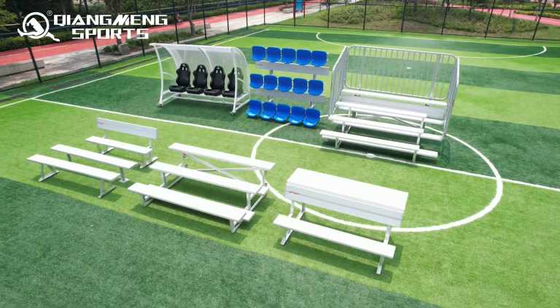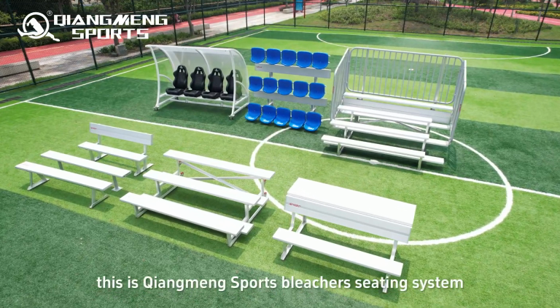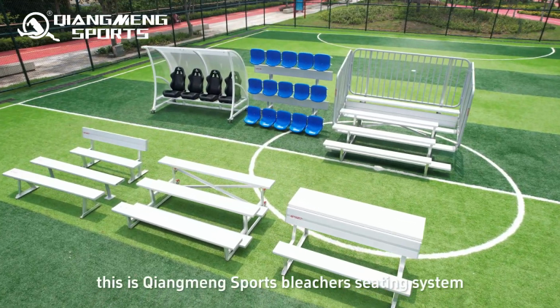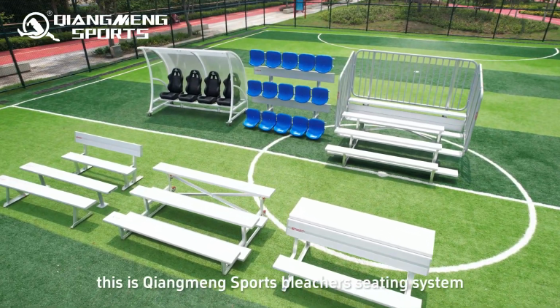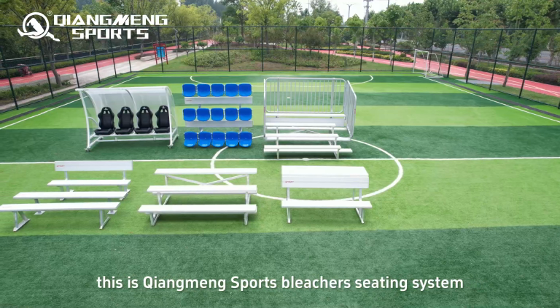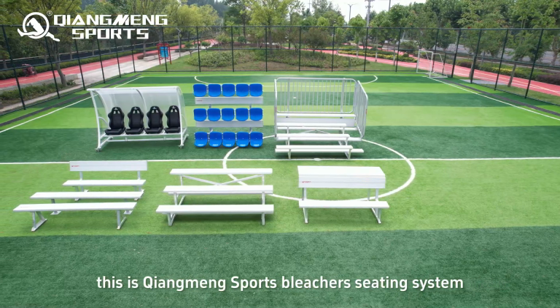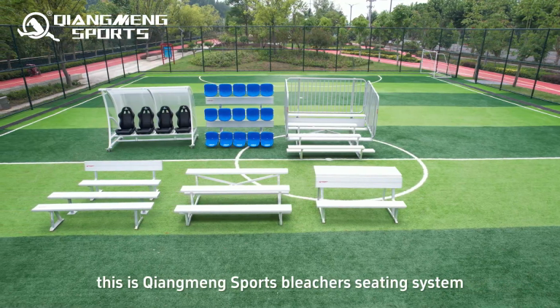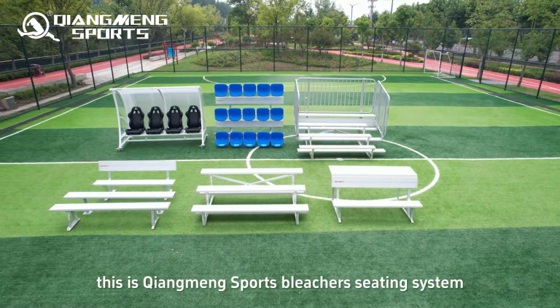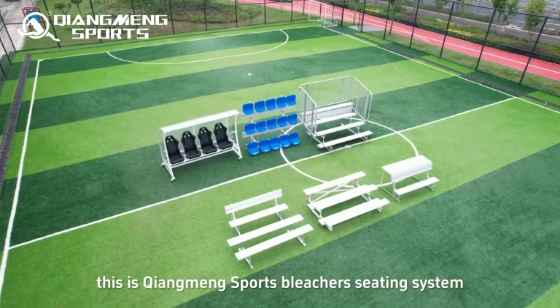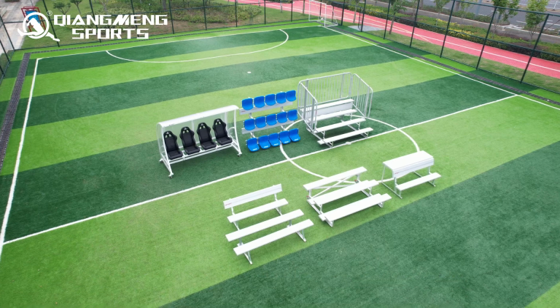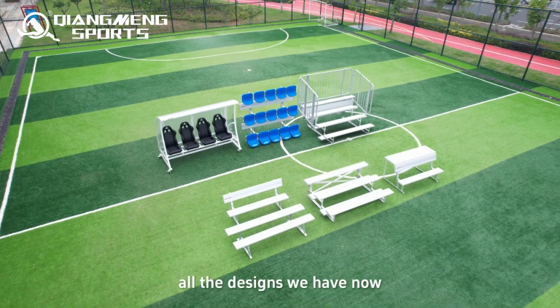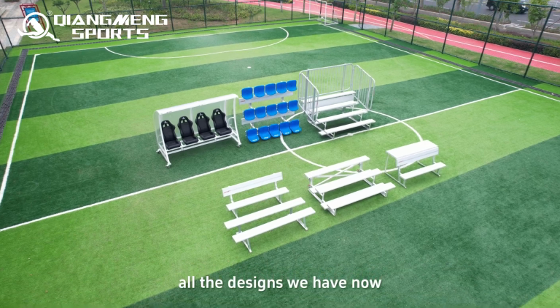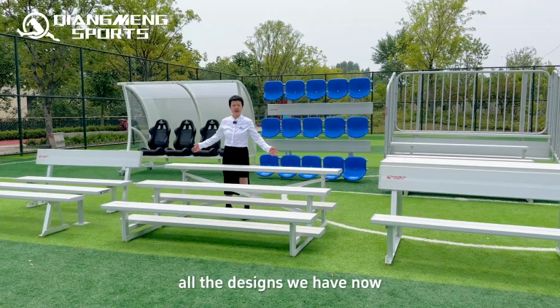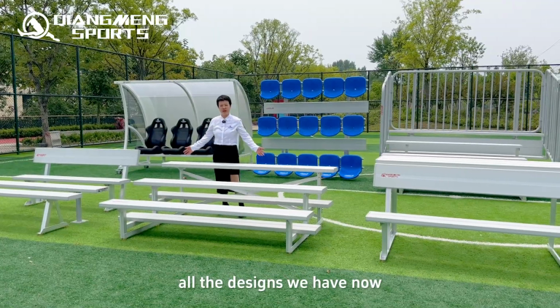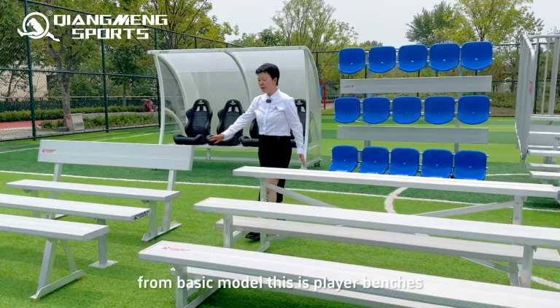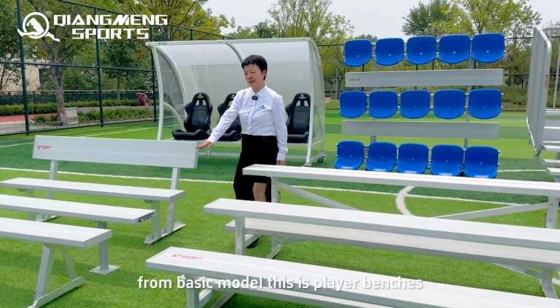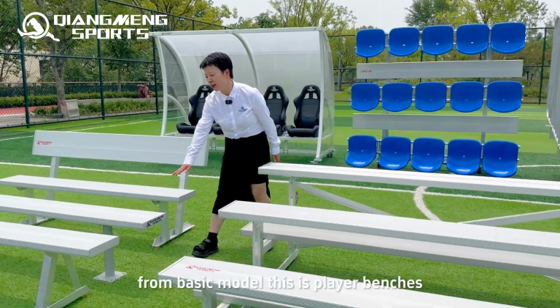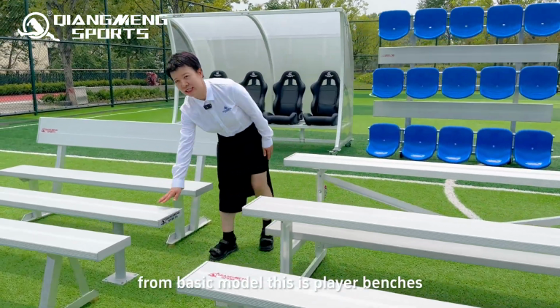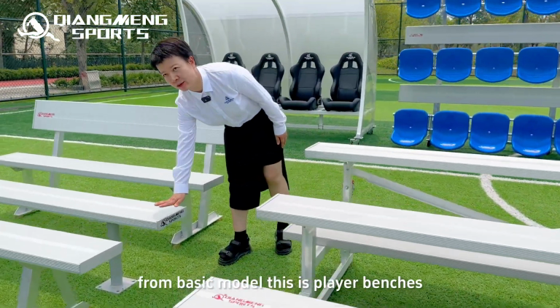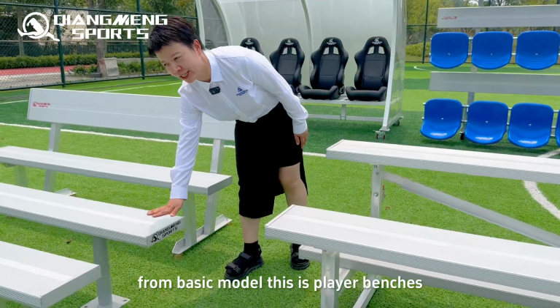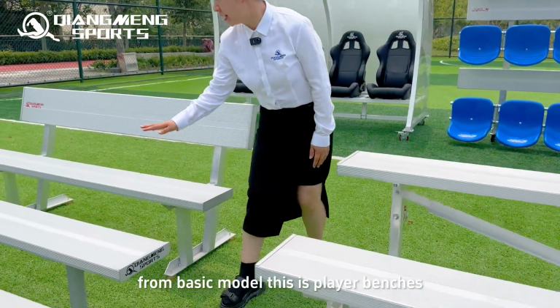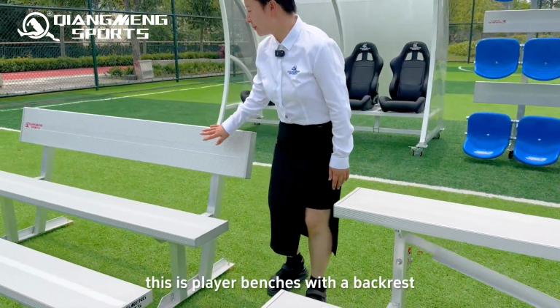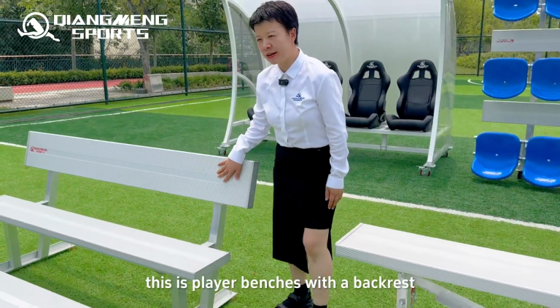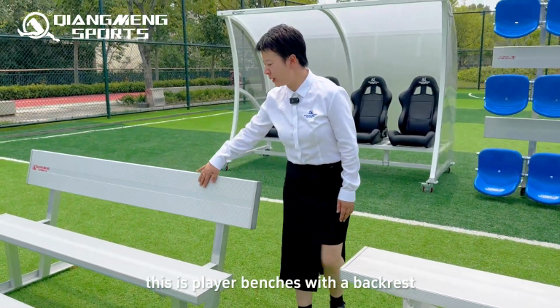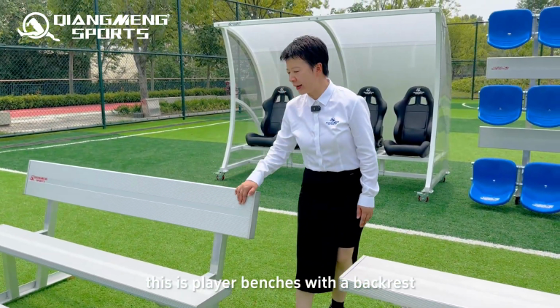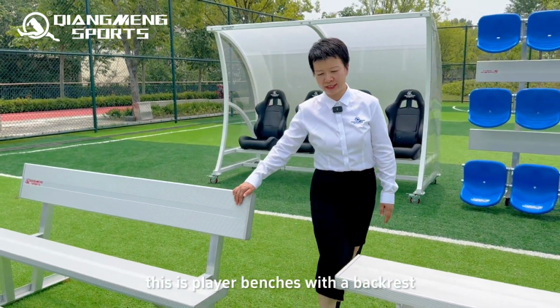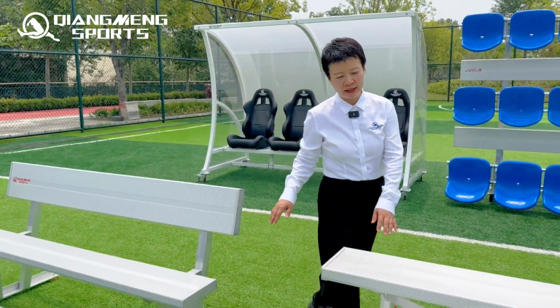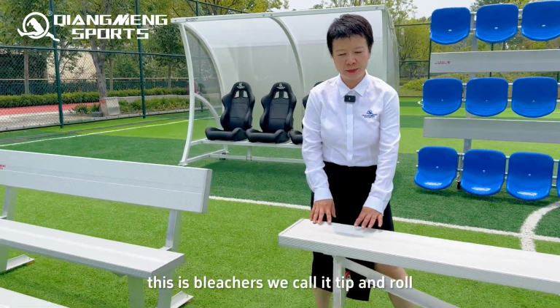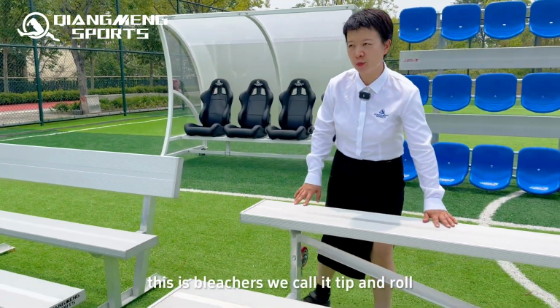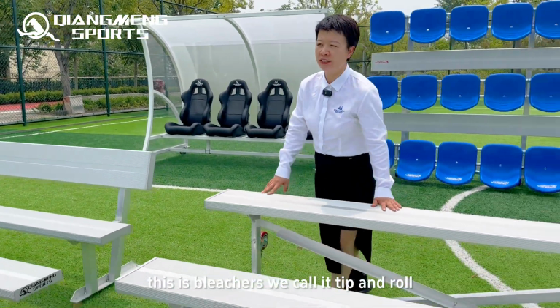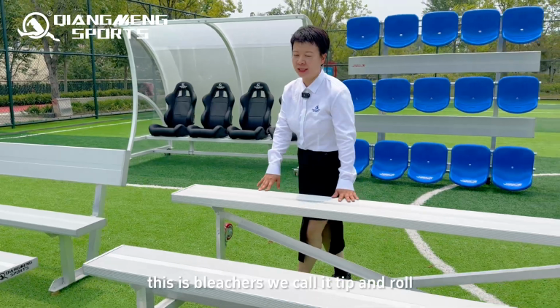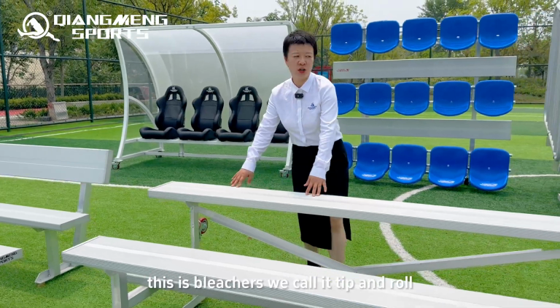This is Chiangmong Sports Bleacher's seating system. All the designs we have now. From the basic model, this is player benches. This is player benches with a backrest. This is bleachers — we call it tip and roll.